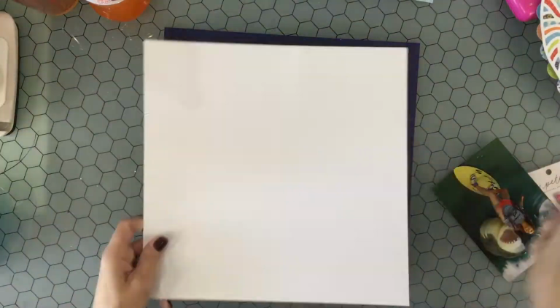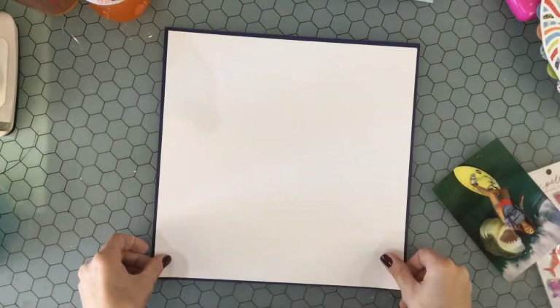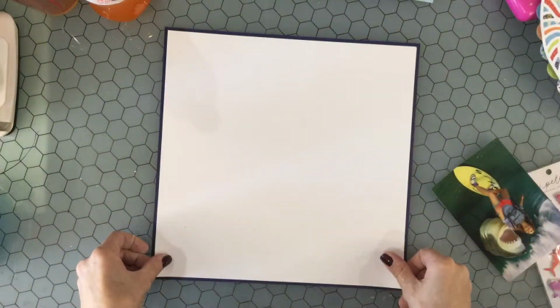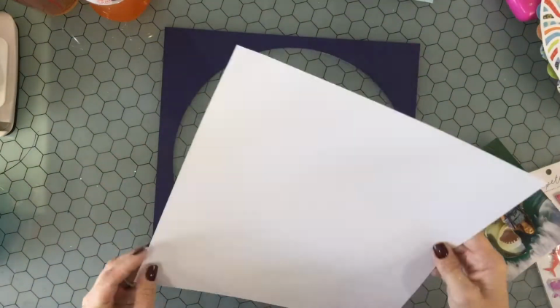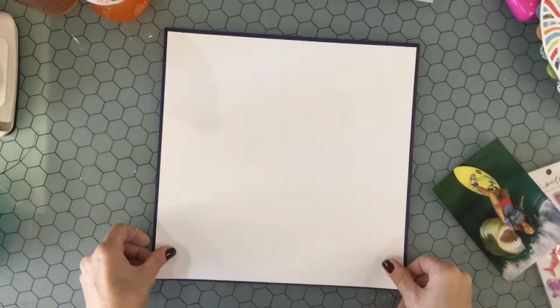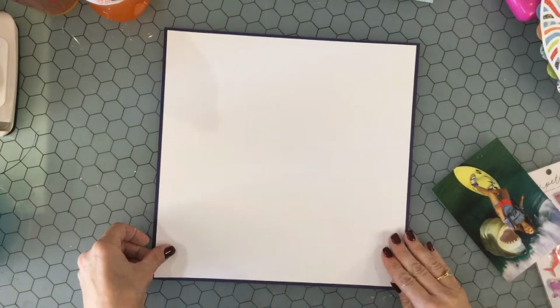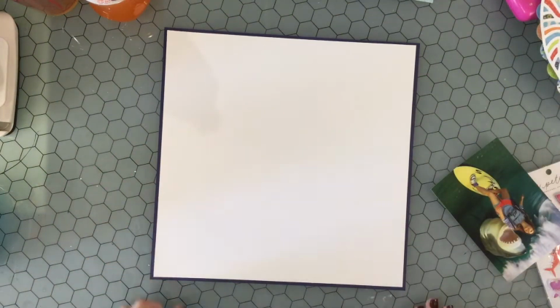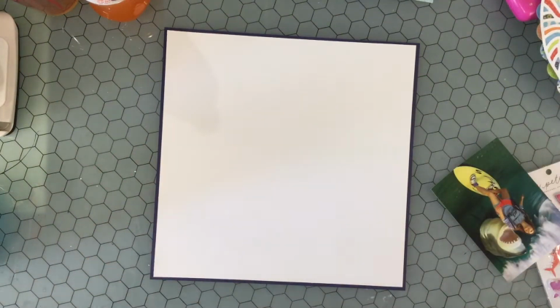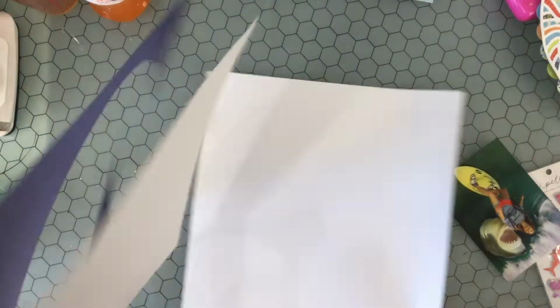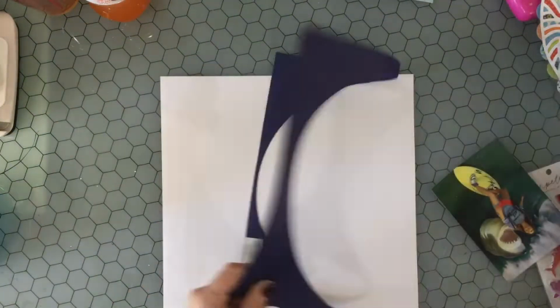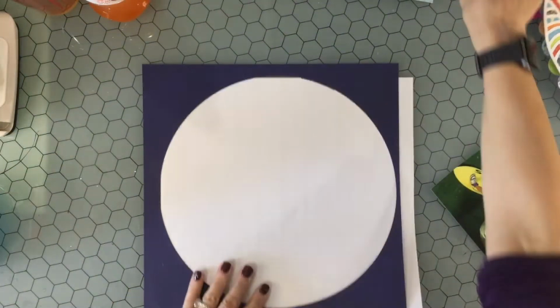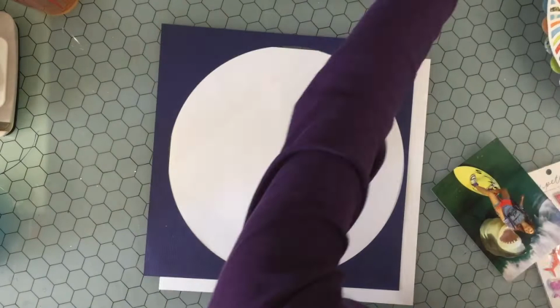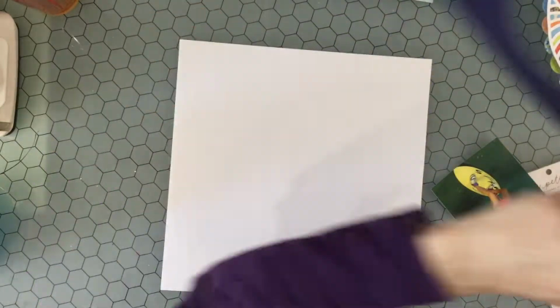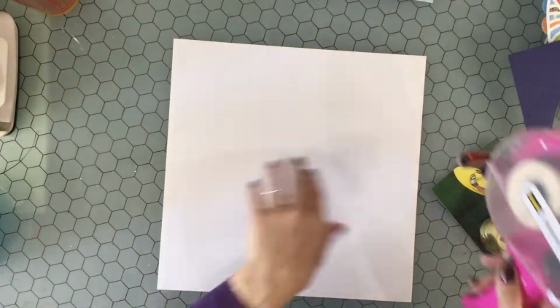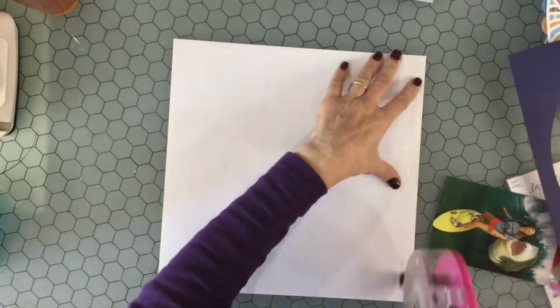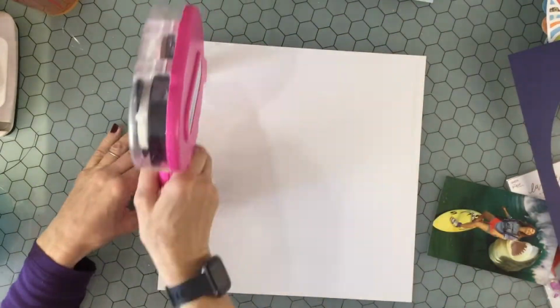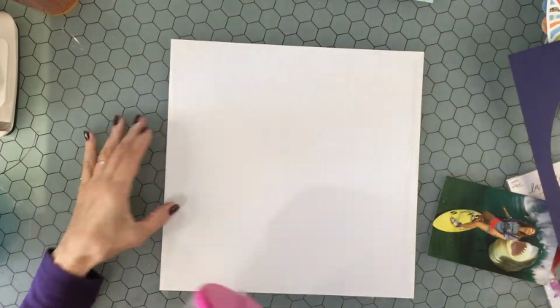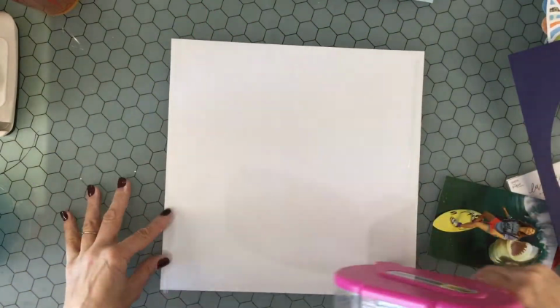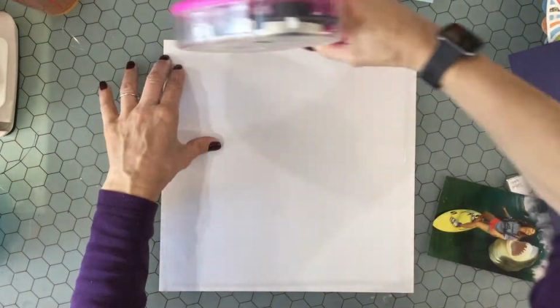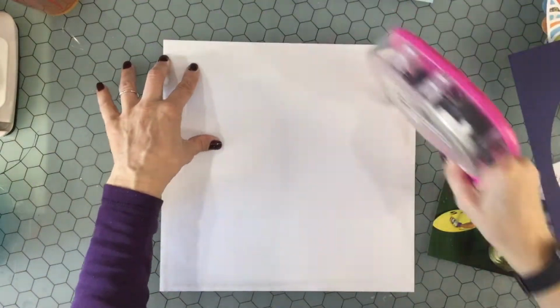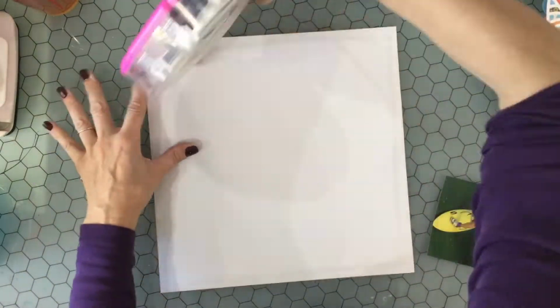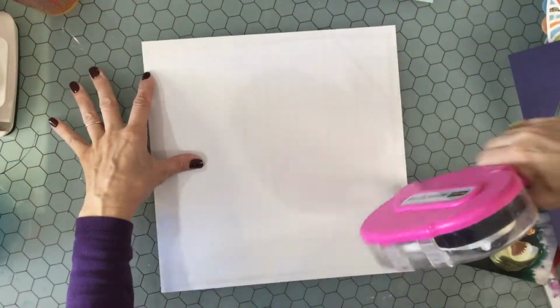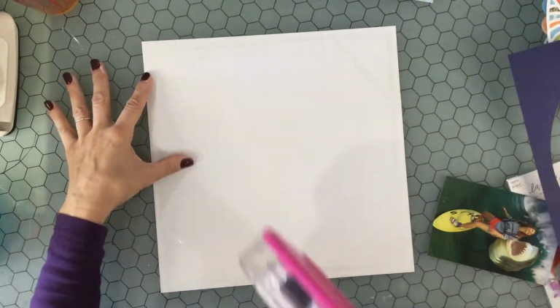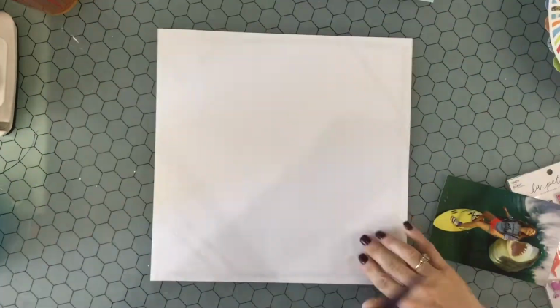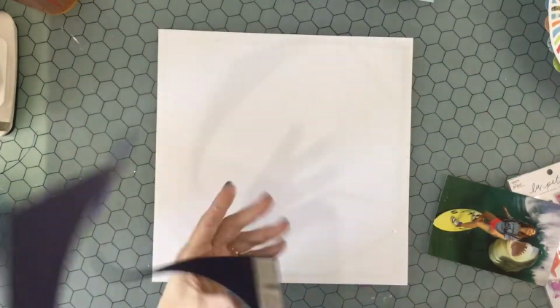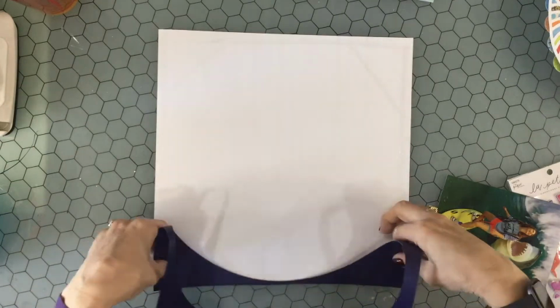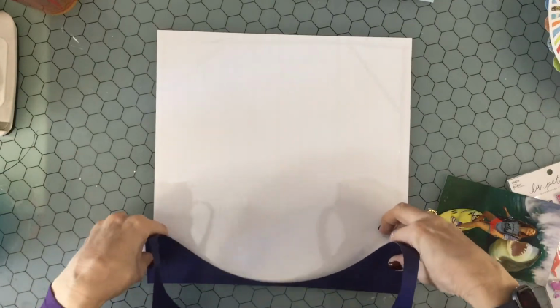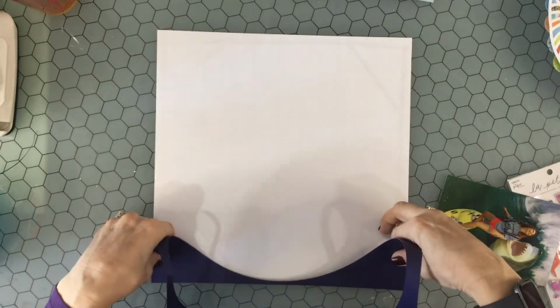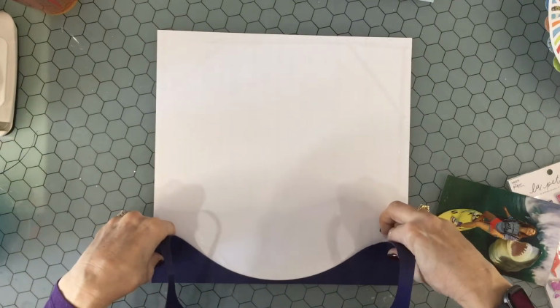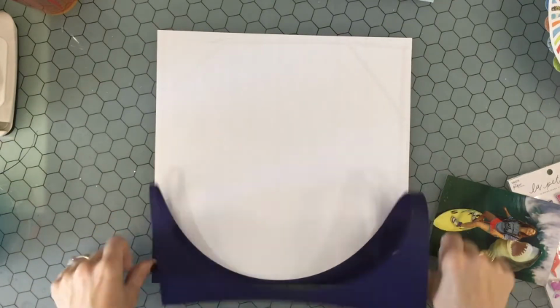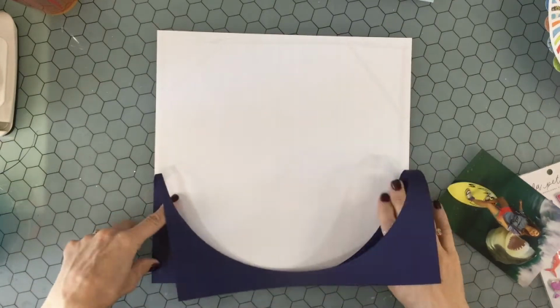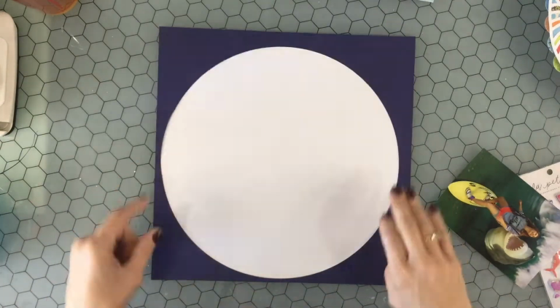Hello there, this is City Scrapper. Thank you so much for joining me on my channel today. Today I have a layout that I made for the Confessions of a Paper Addict 20 Days of Christmas and Summer cut files.